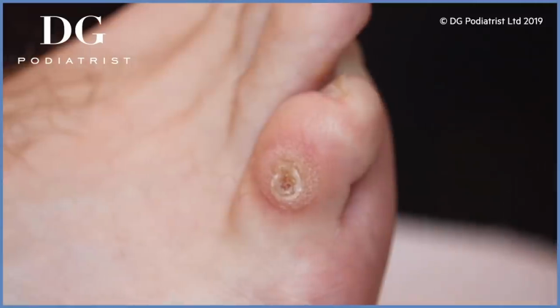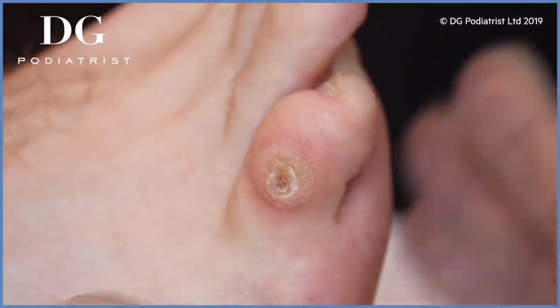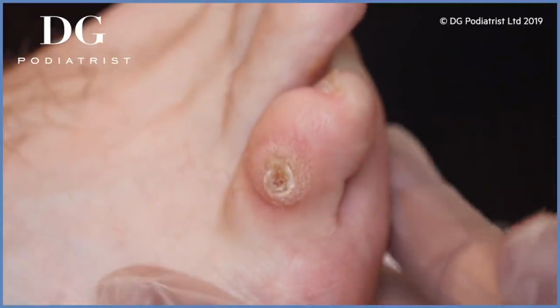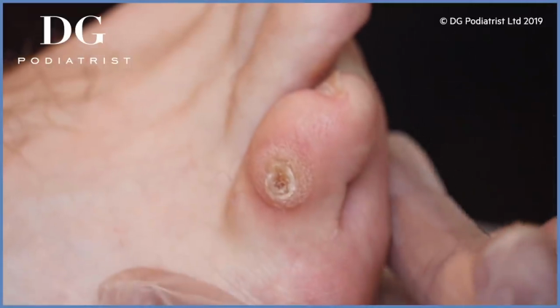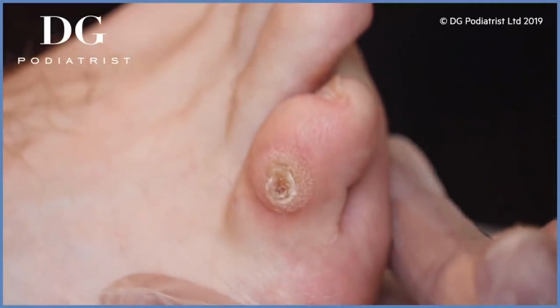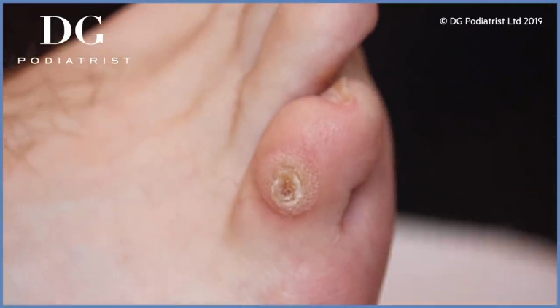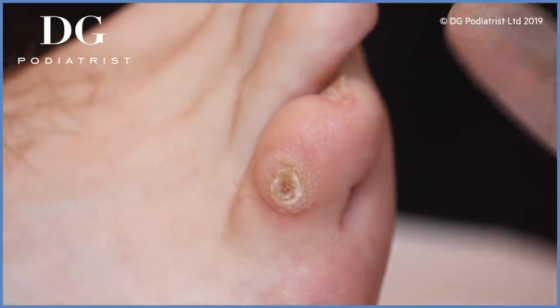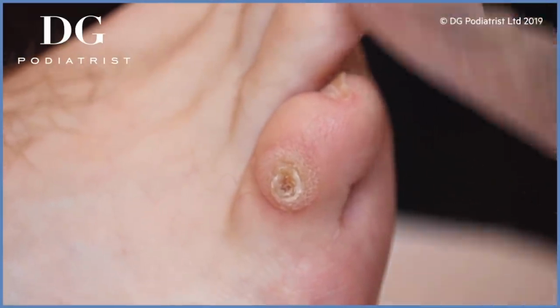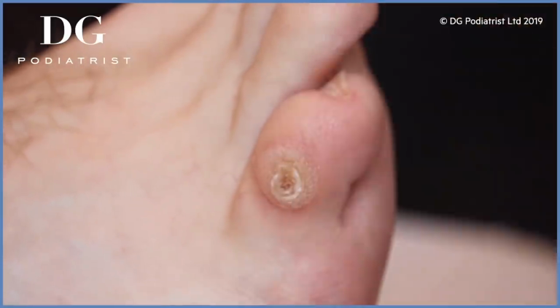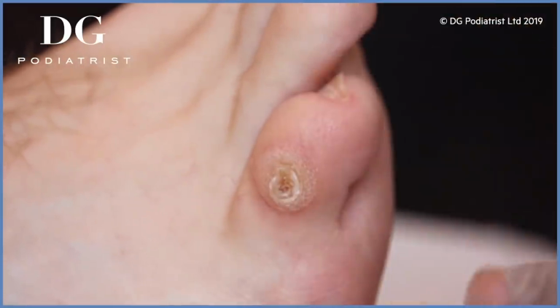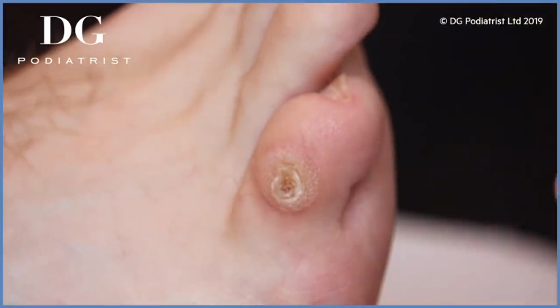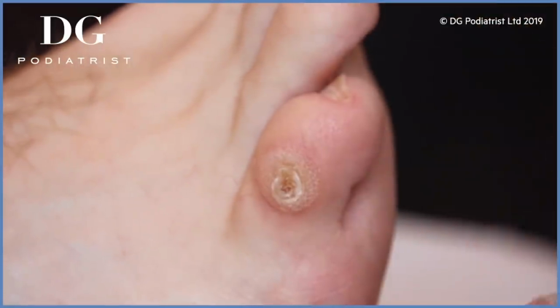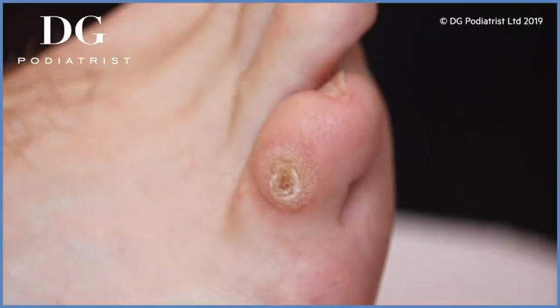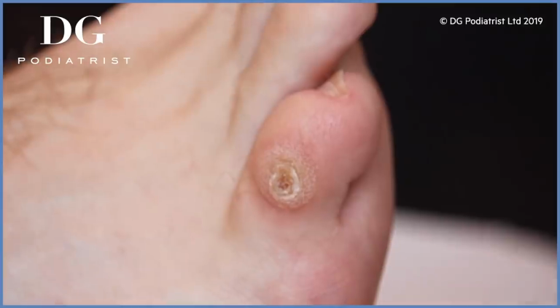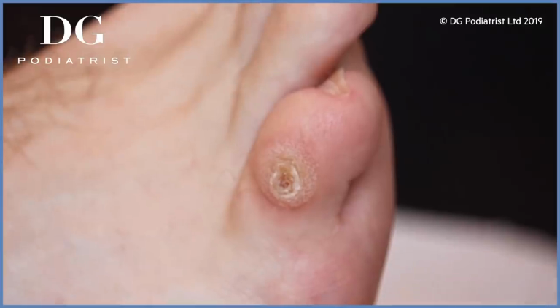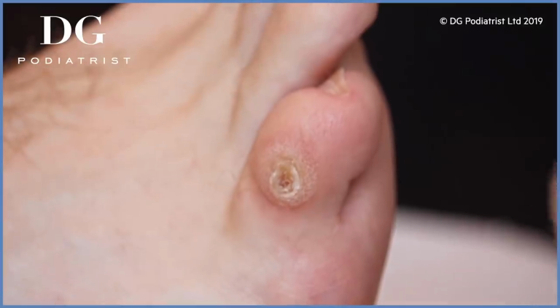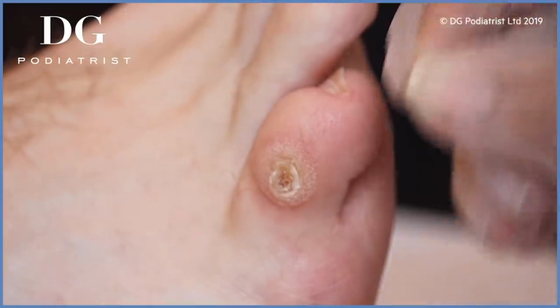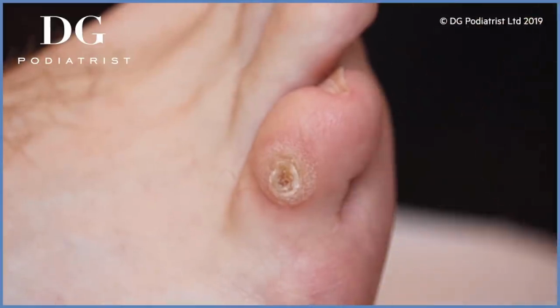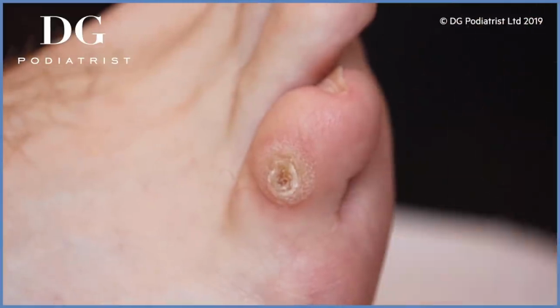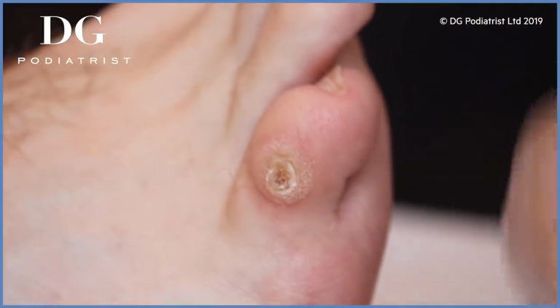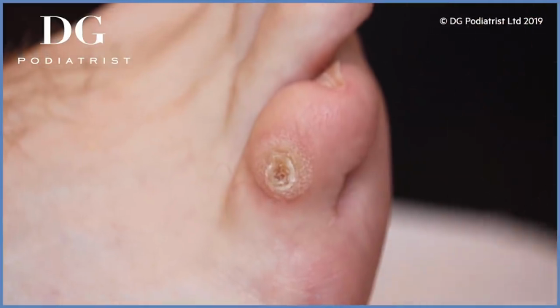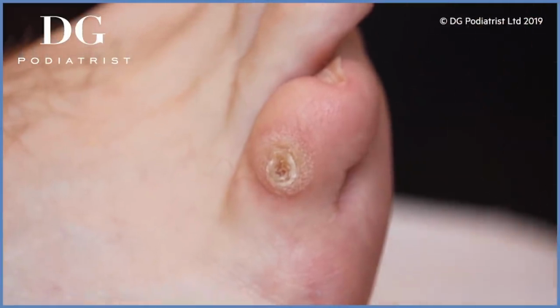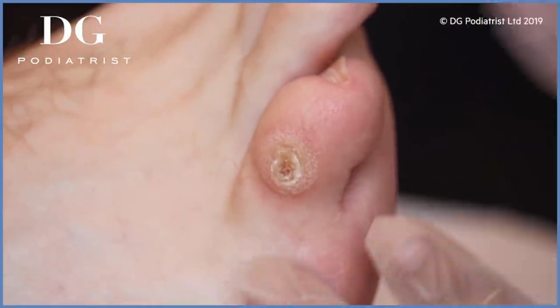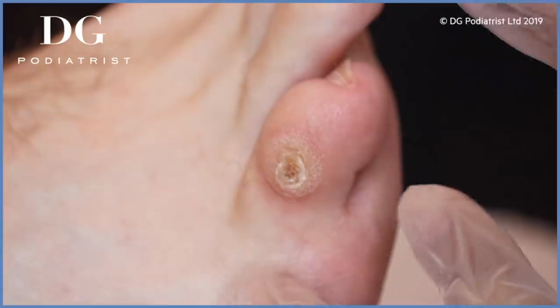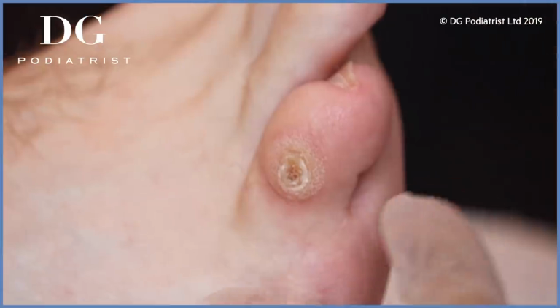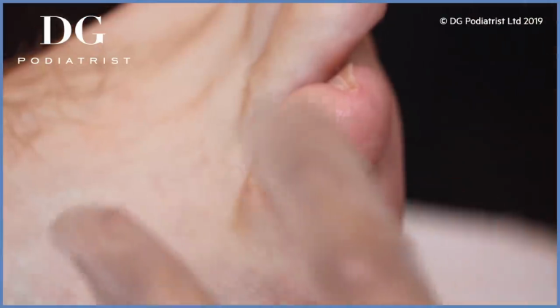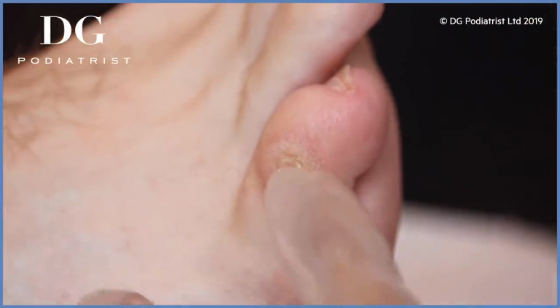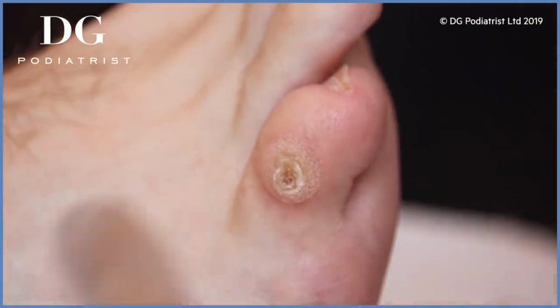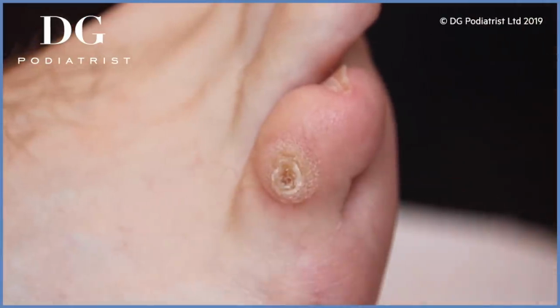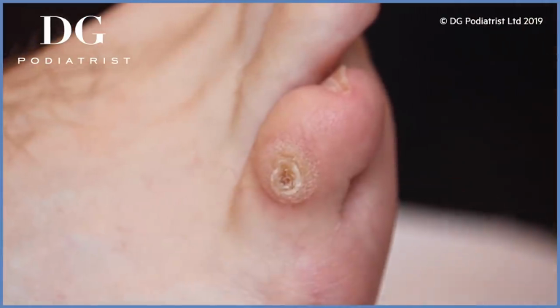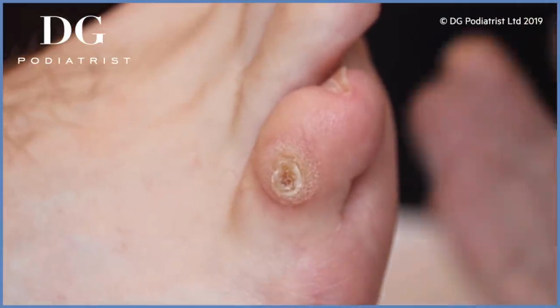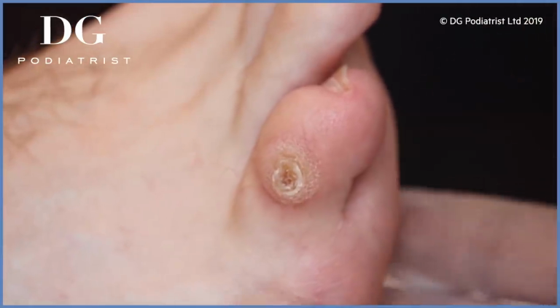So I'm going to talk you through what we're going to do today. We'll start off with the antibacterial just to cleanse the area, and then I'm going to use a scalpel technique to debride the dead skin. Then there's a central core which is embedded — I'll be removing that for you too. Is that okay with you? Great, perfect.